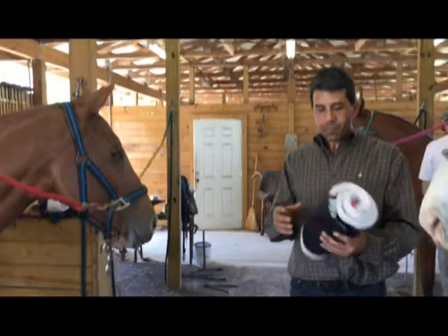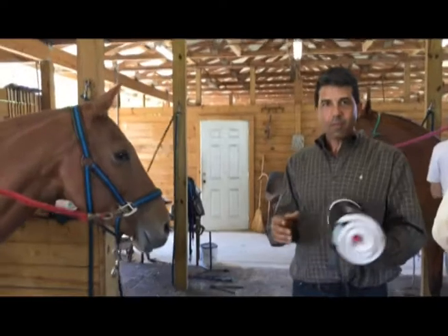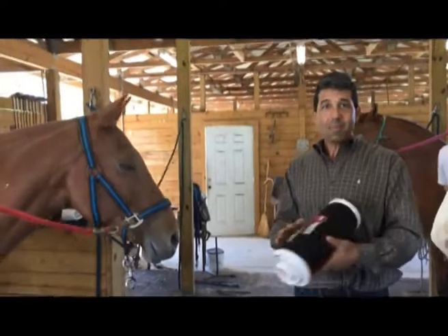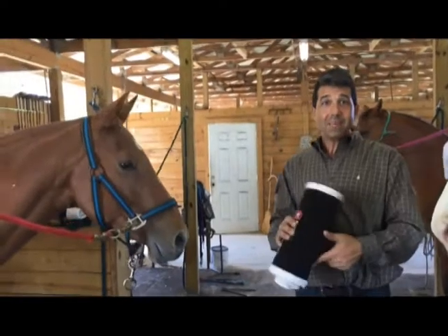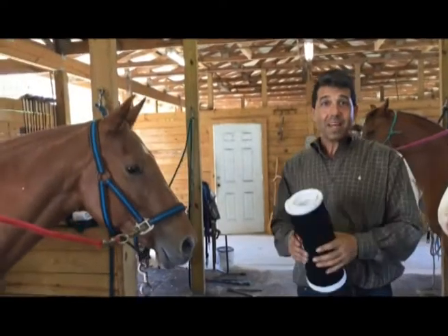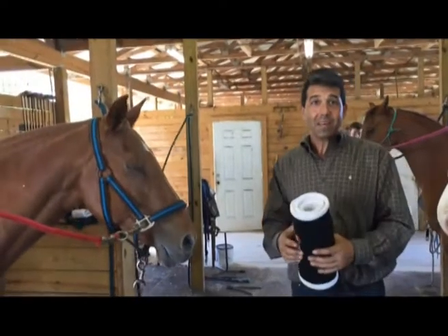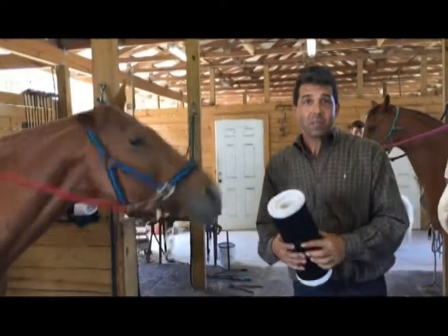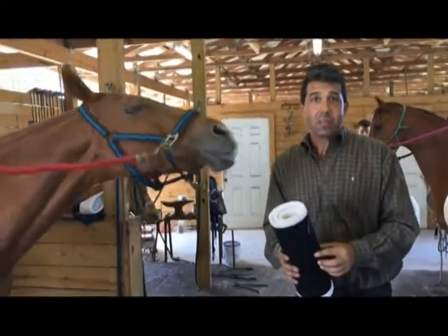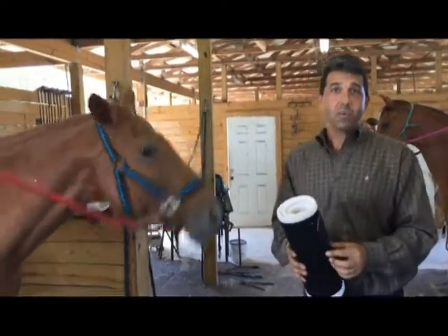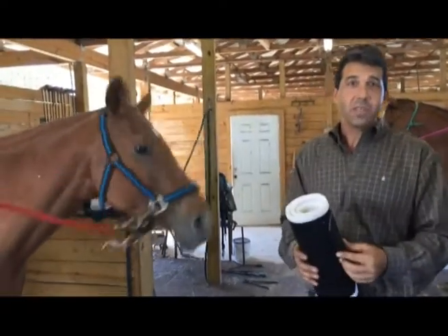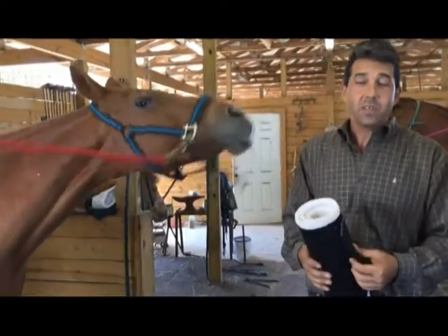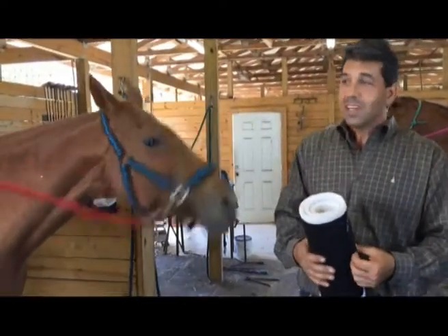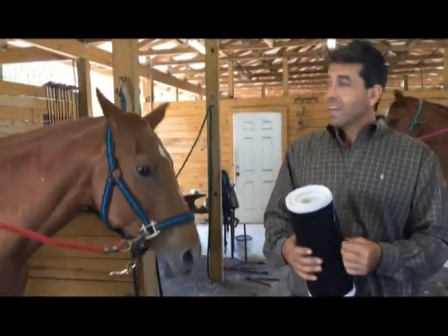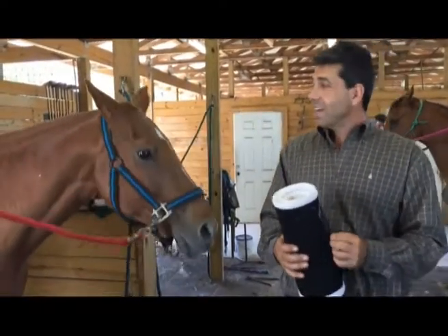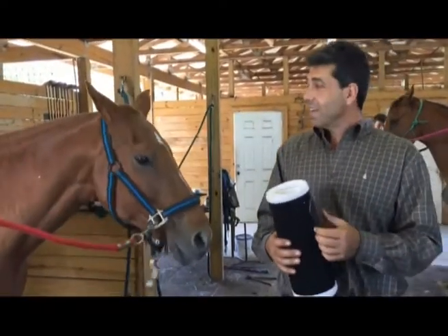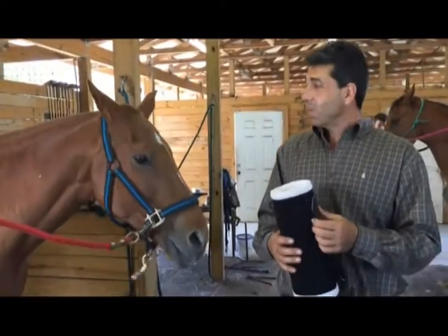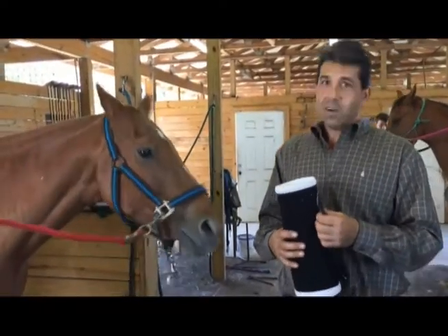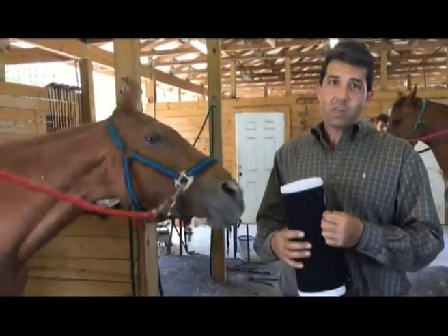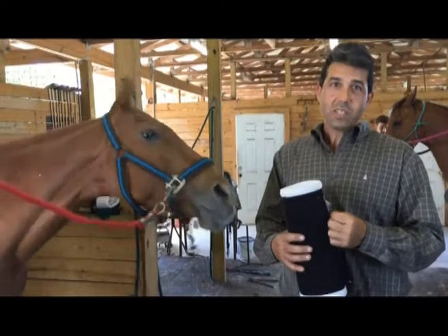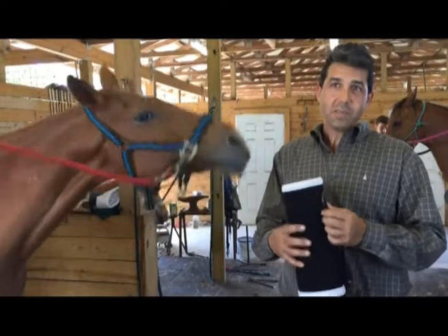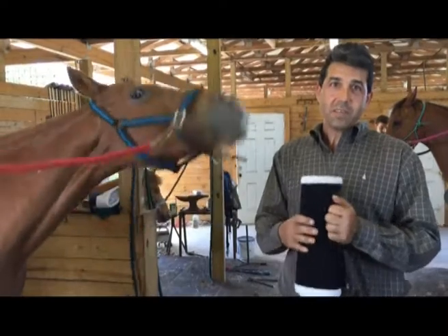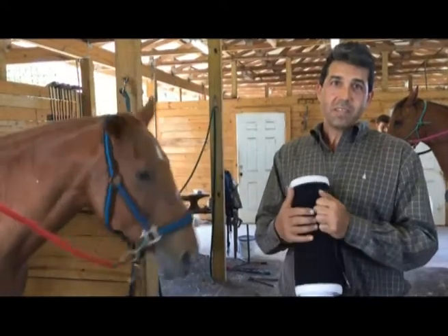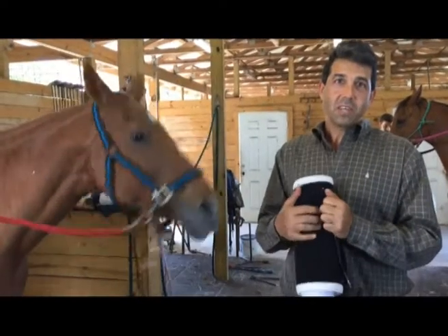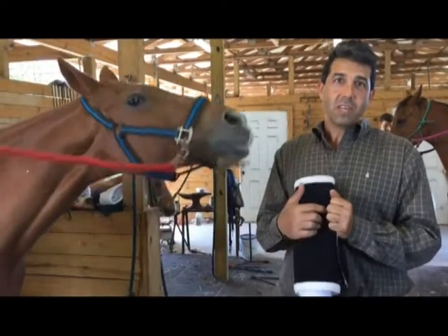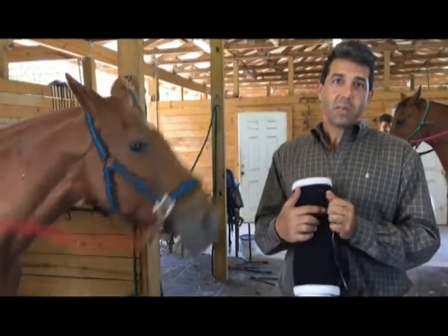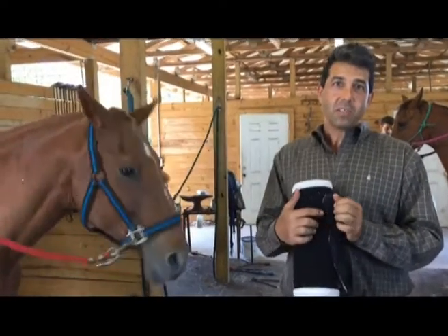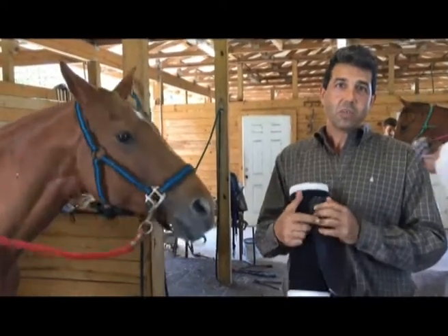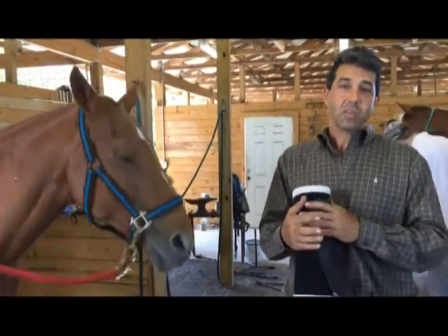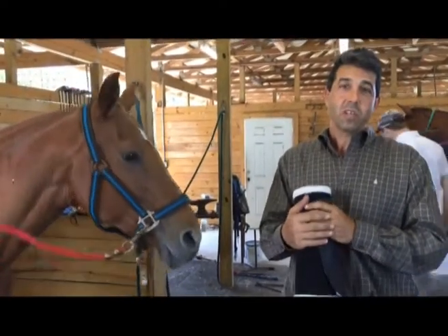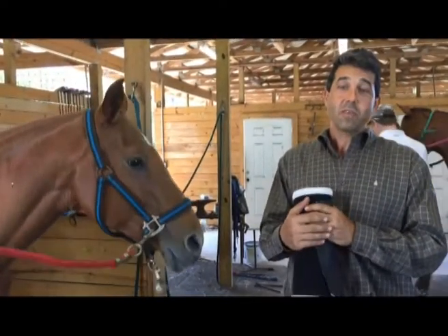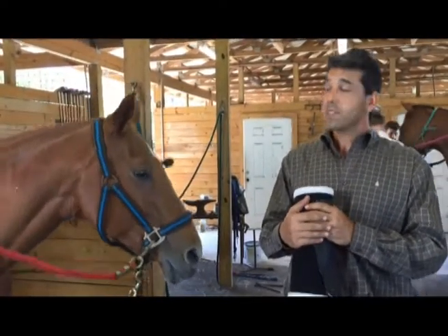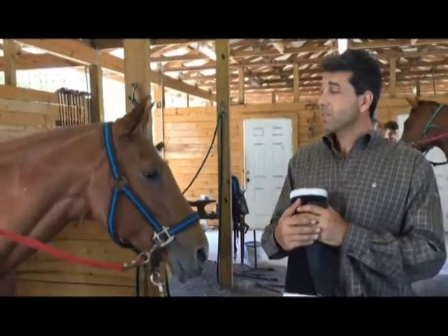My name is Brad Gaber with Sure Thoughts Horse Rescue. We are a horse rescue that's been around 15 years and we rescue horses going to slaughter for human consumption.